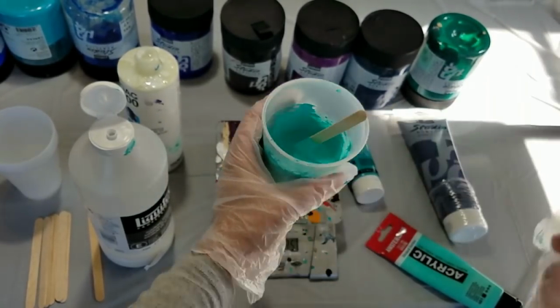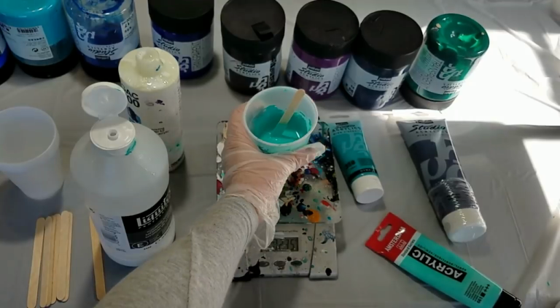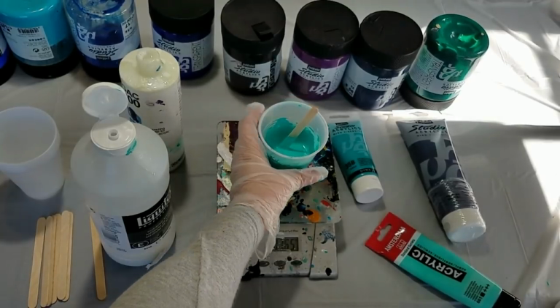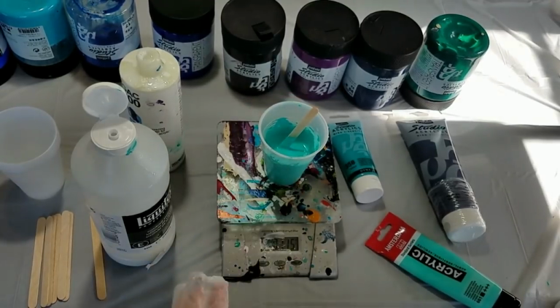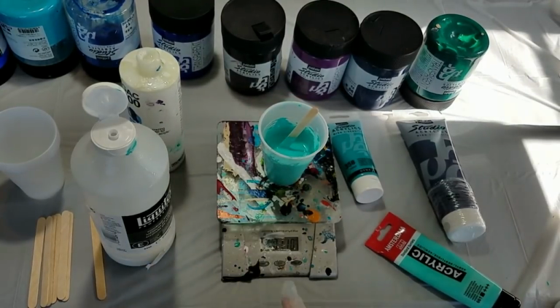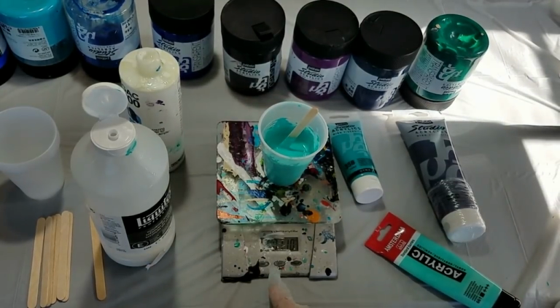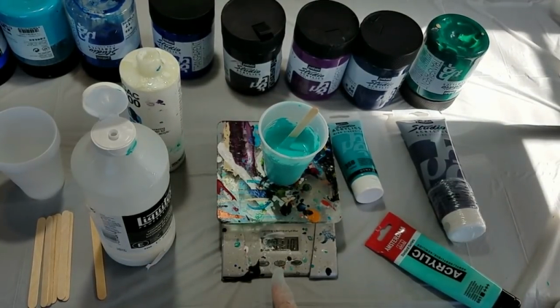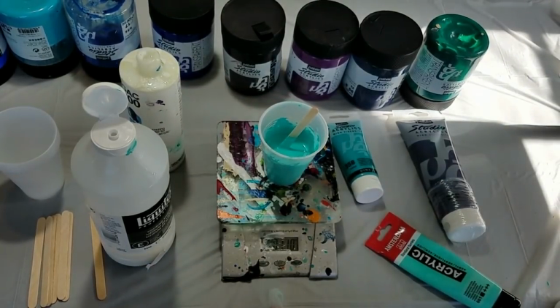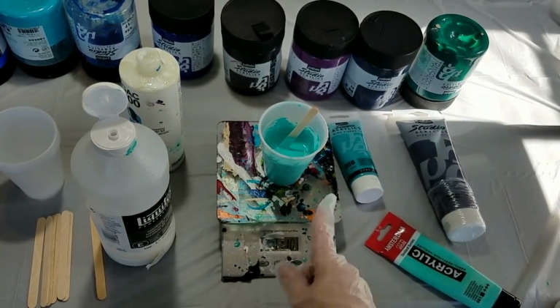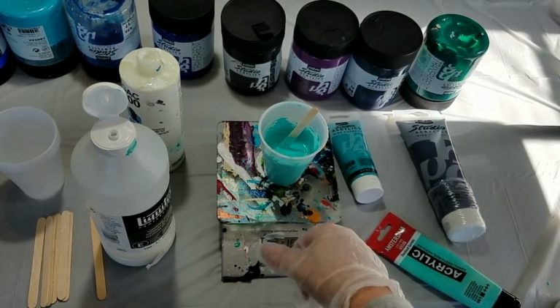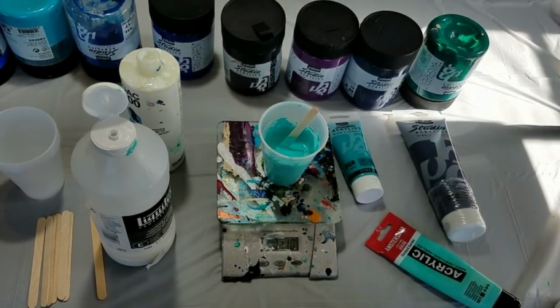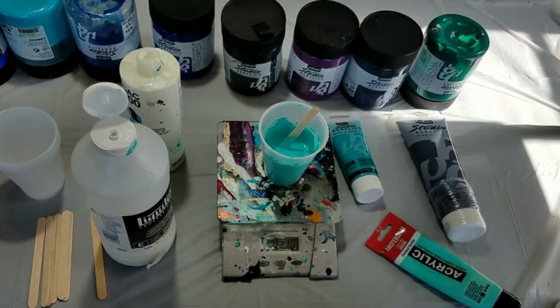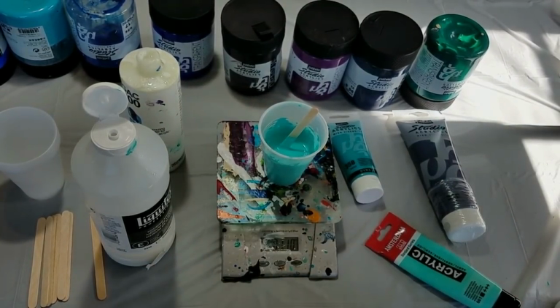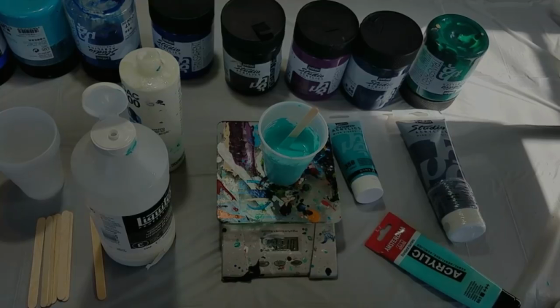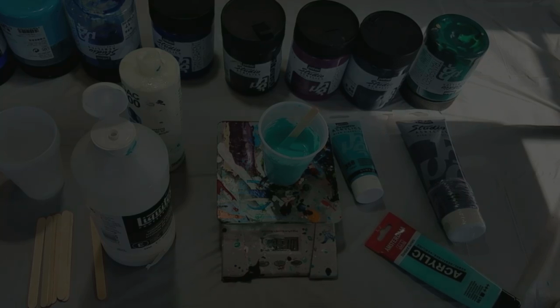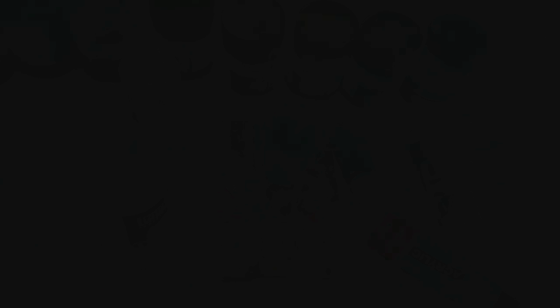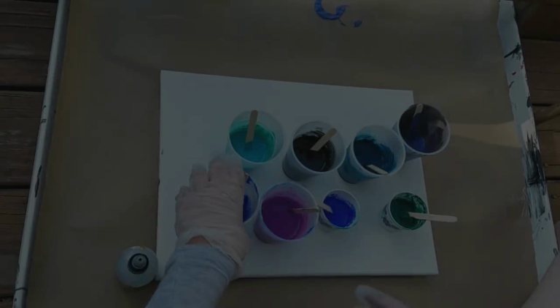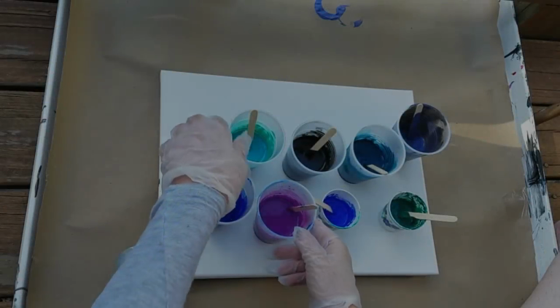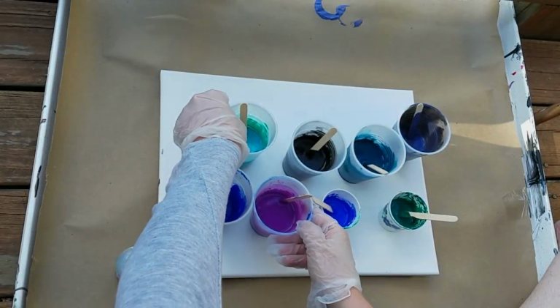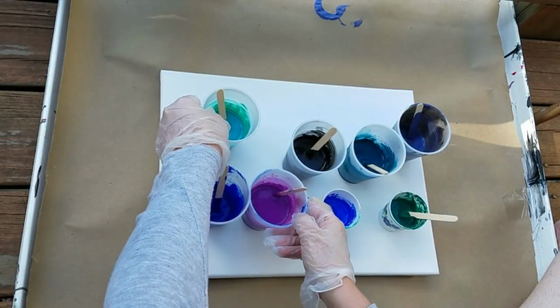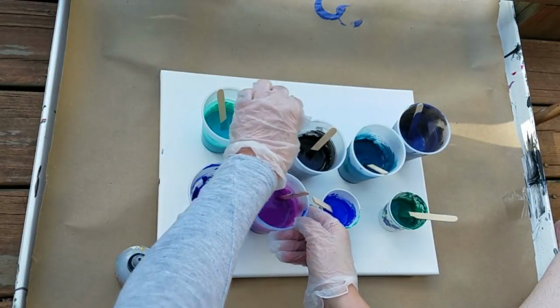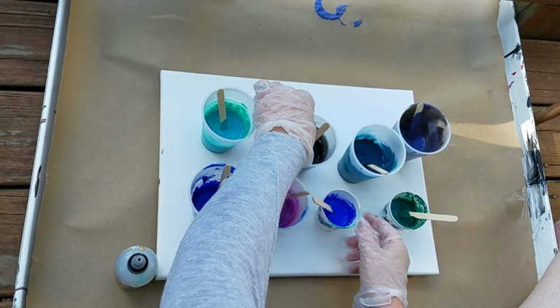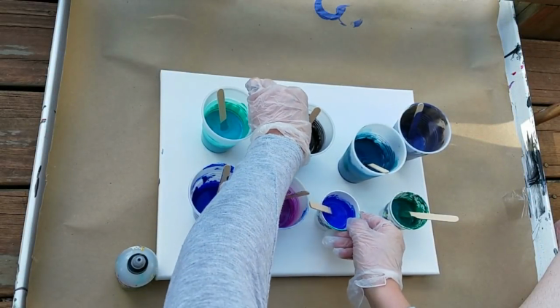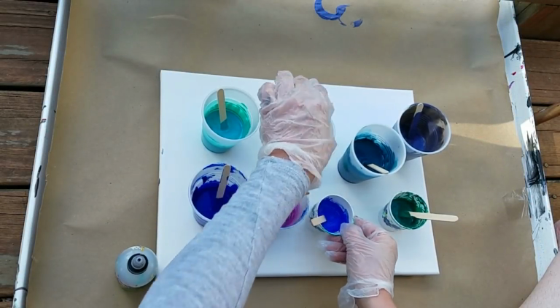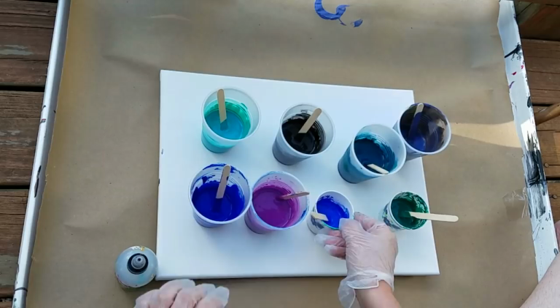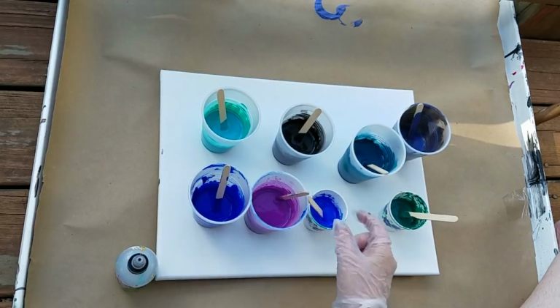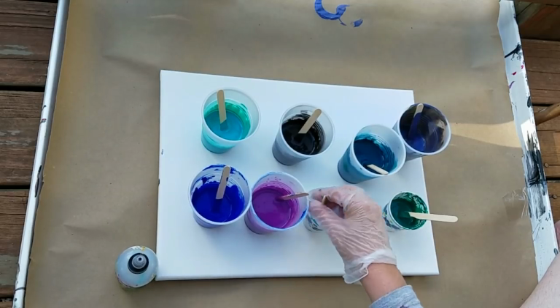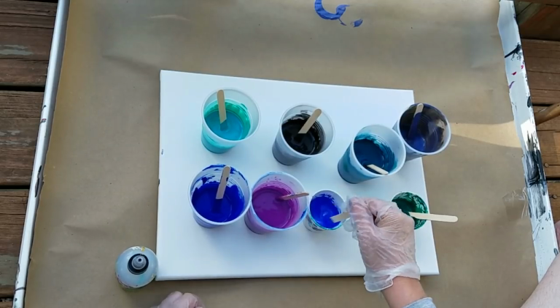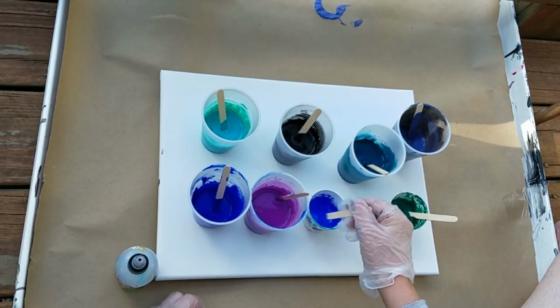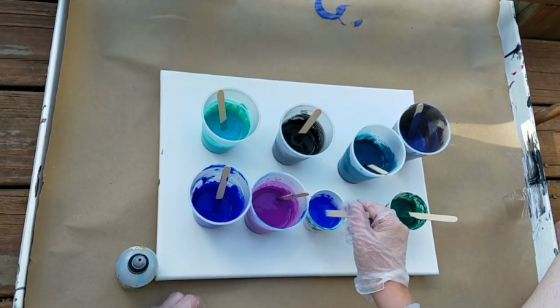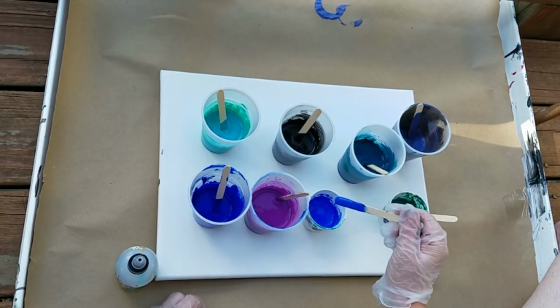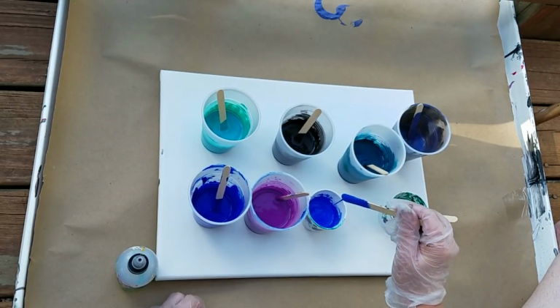It ended up being 1.1 ounces of that thinning solution. Now that I've got all the colors mixed, I've gotten them all to the same consistency.